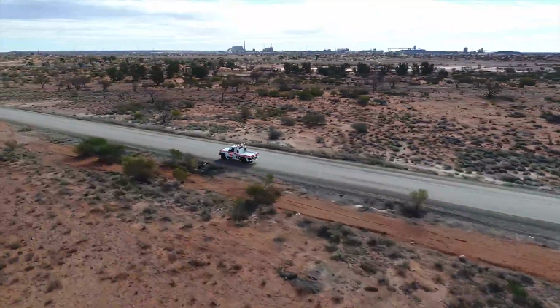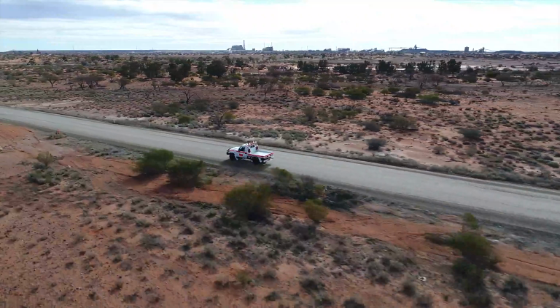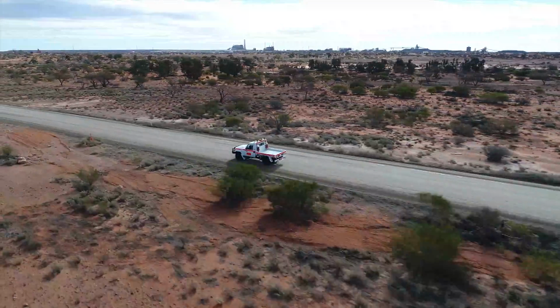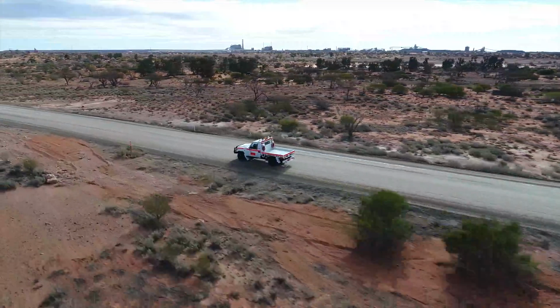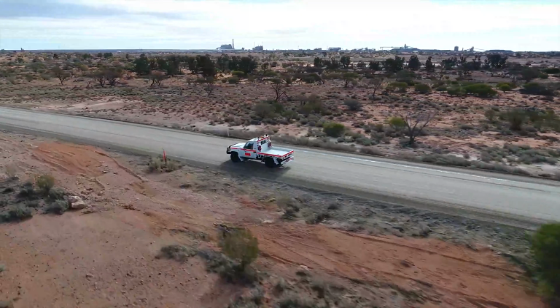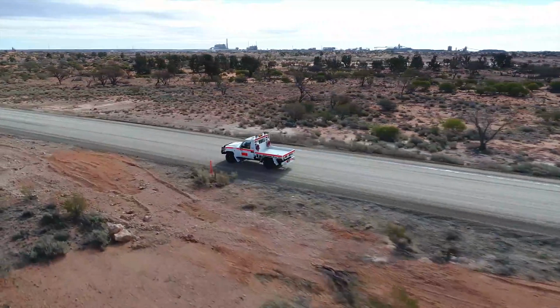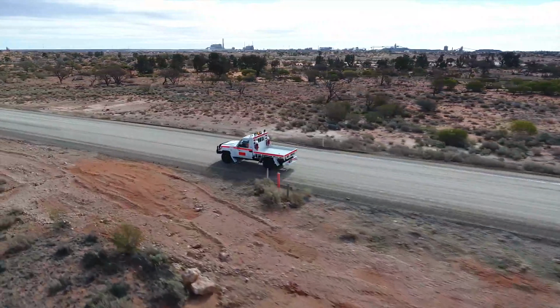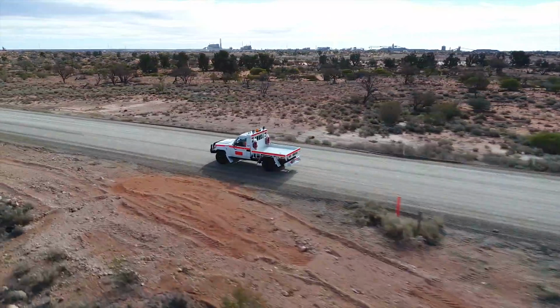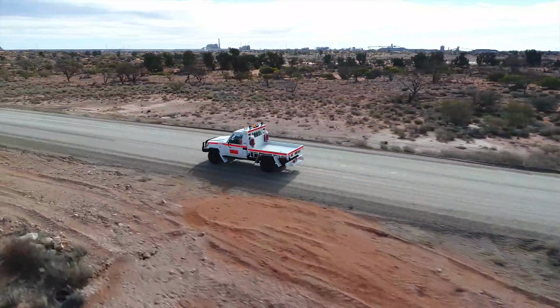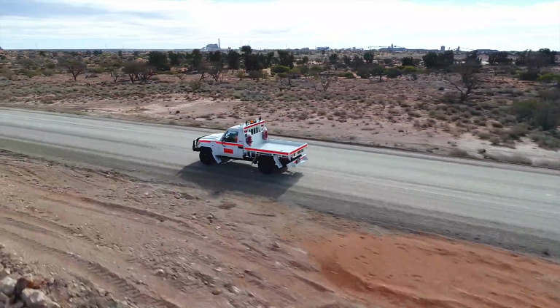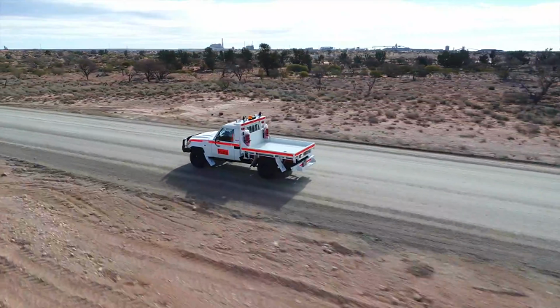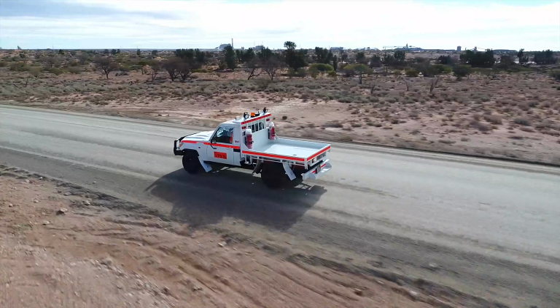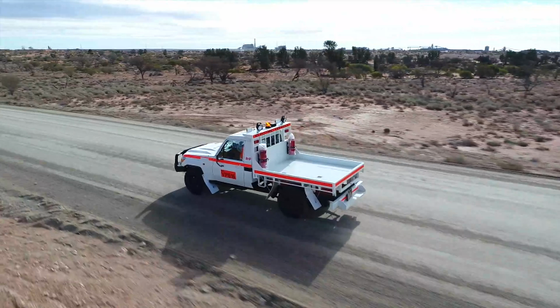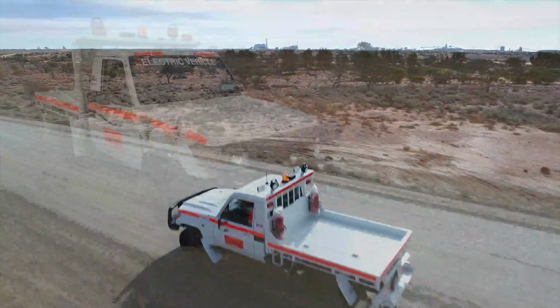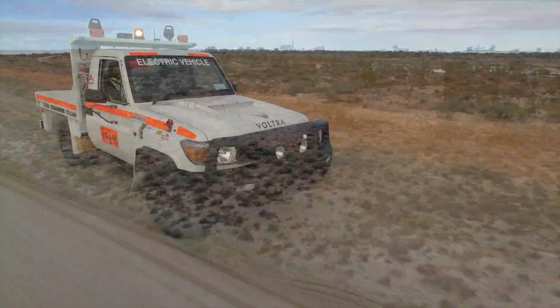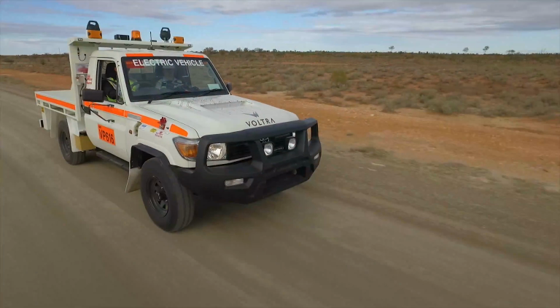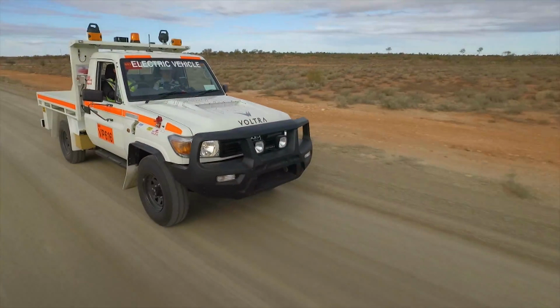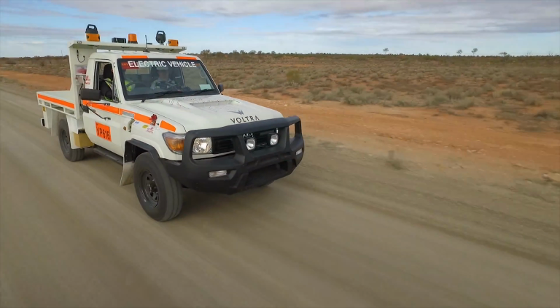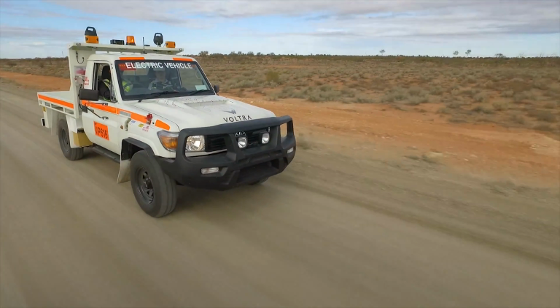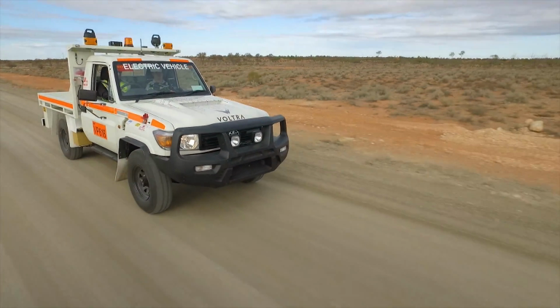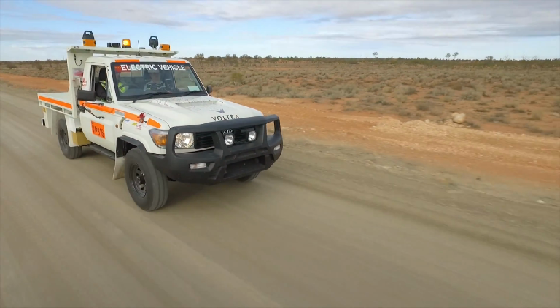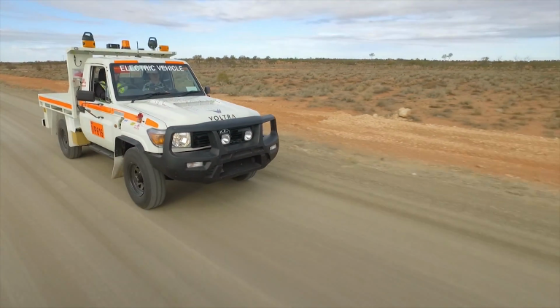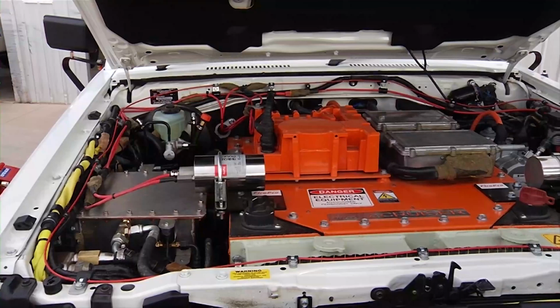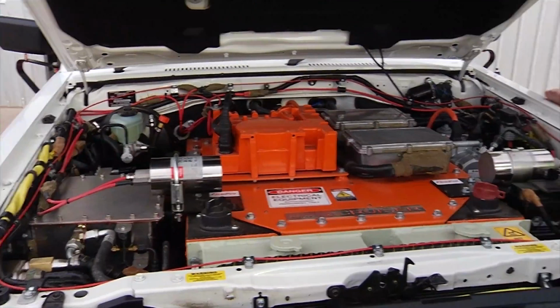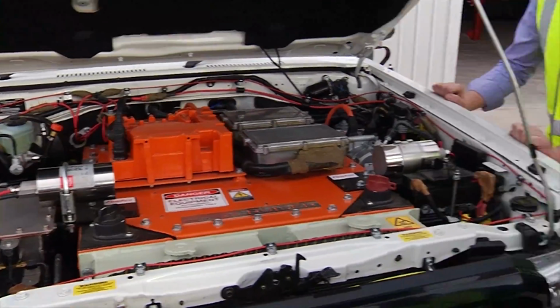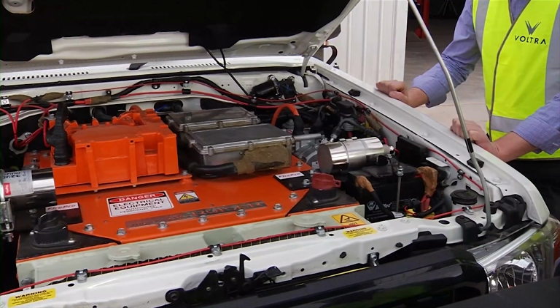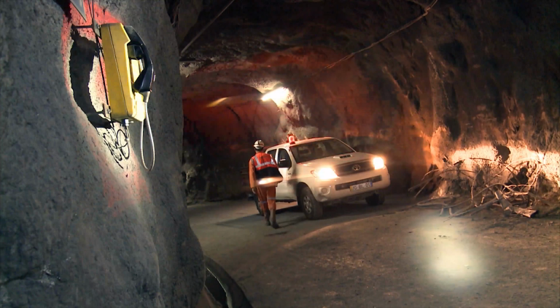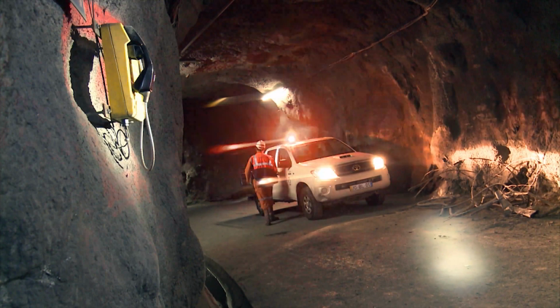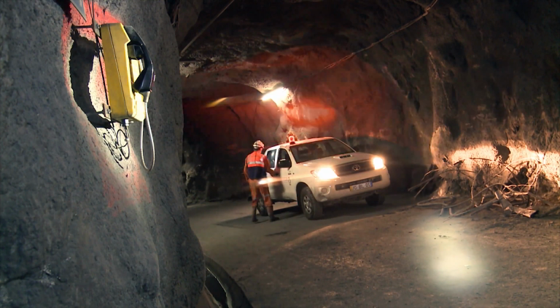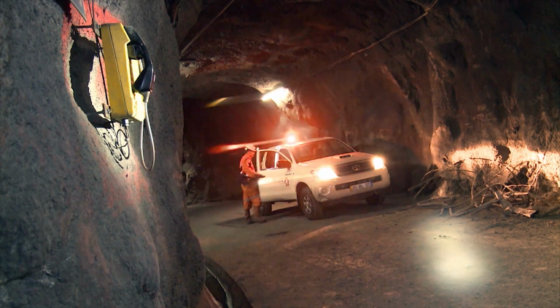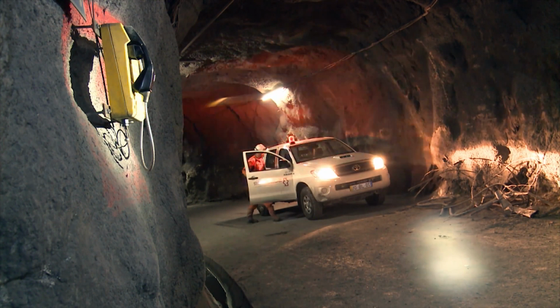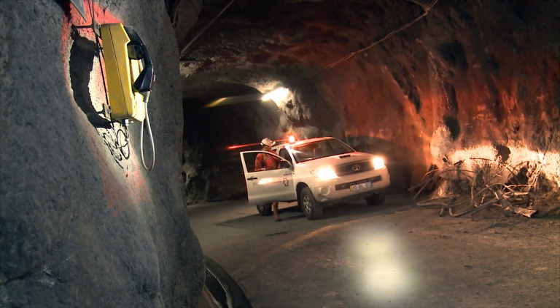Welcome innovation — the innovation that takes Australia's only accepted underground utility vehicle and makes it totally electric: the Voltra eCruiser. 100% electric, zero emissions underground.